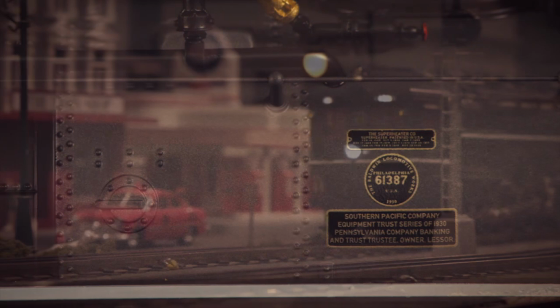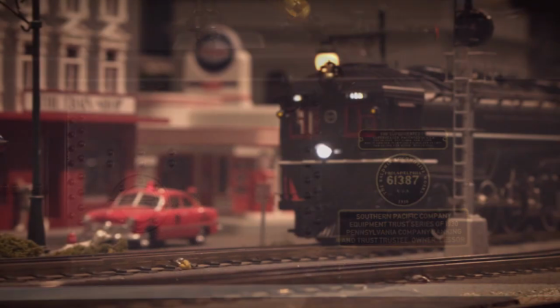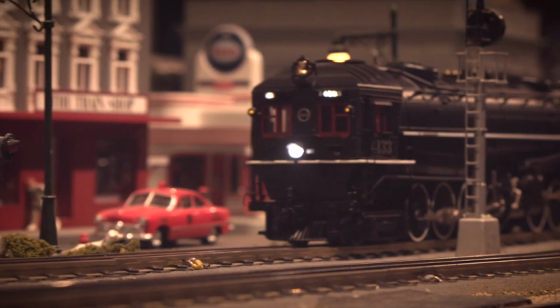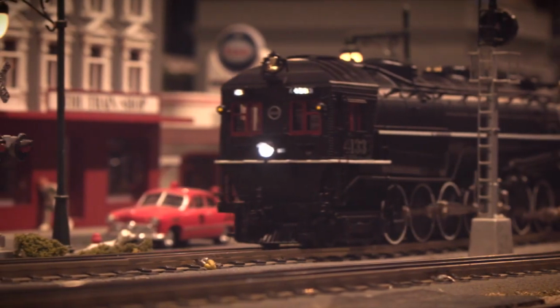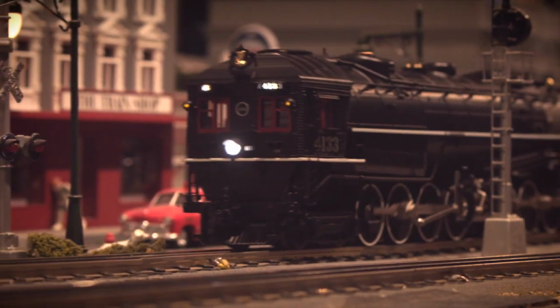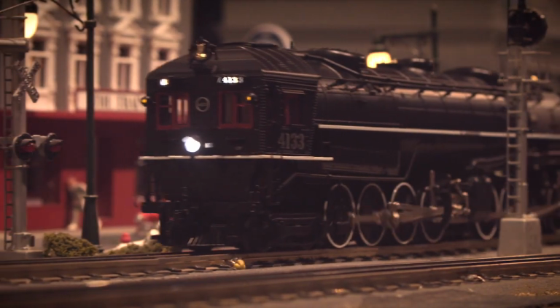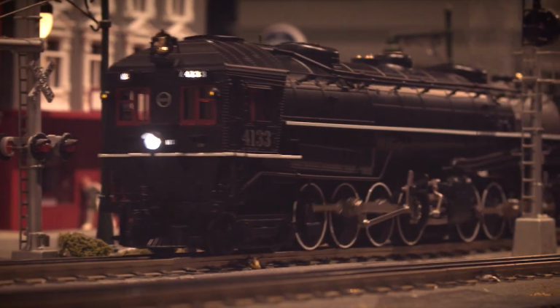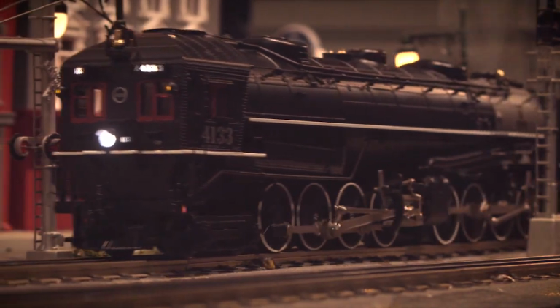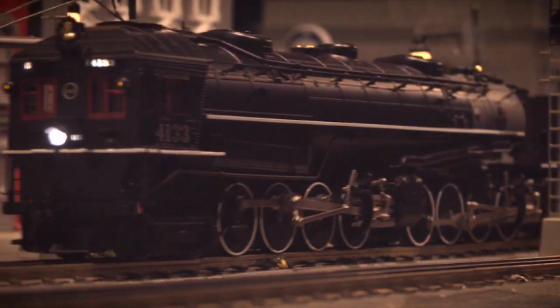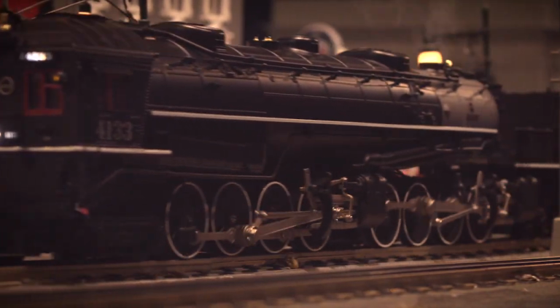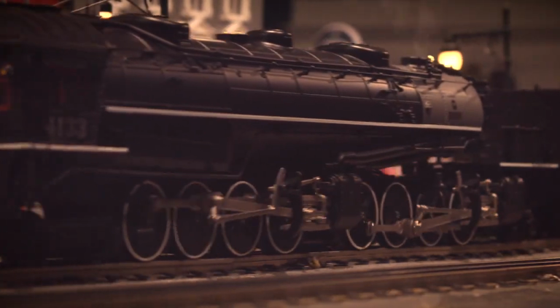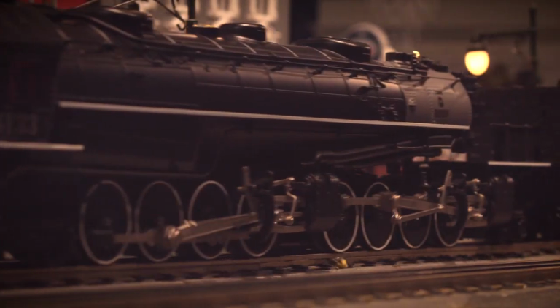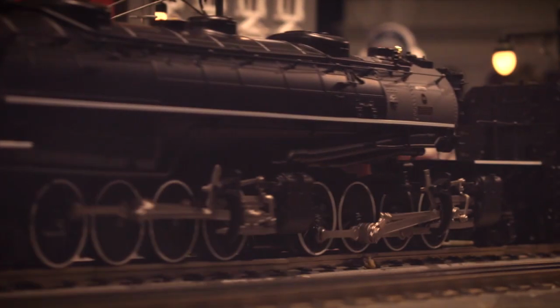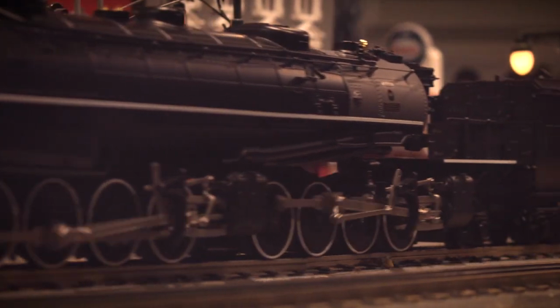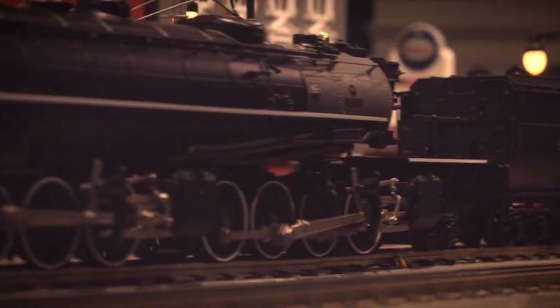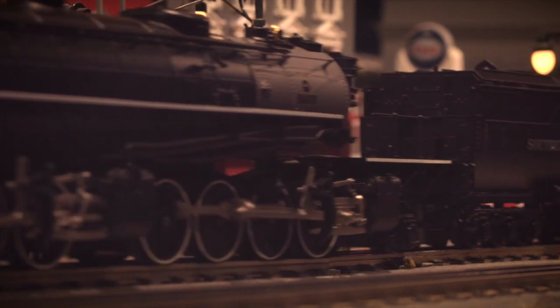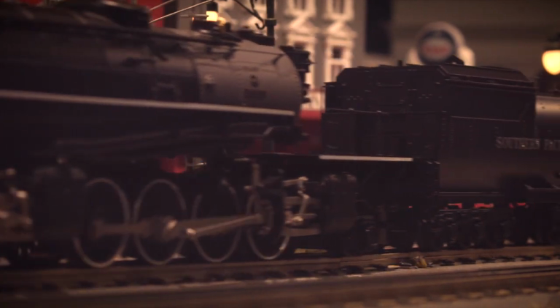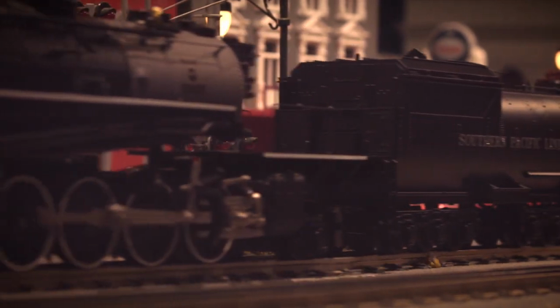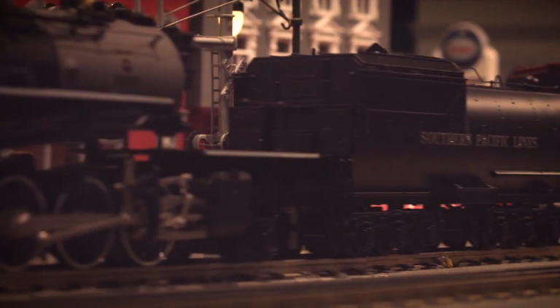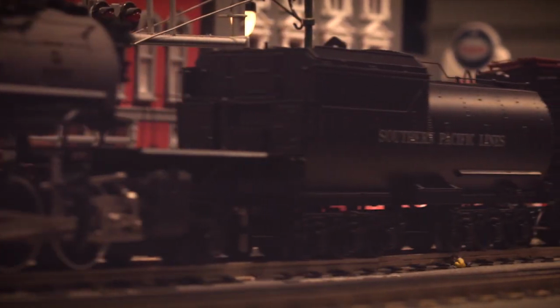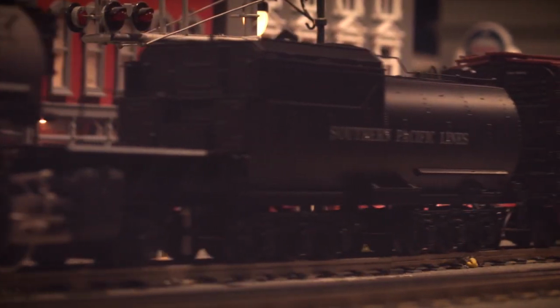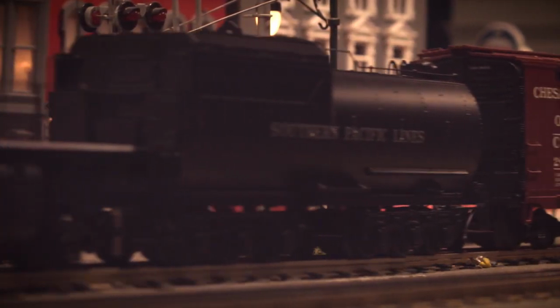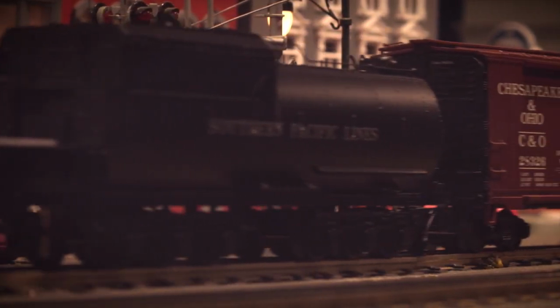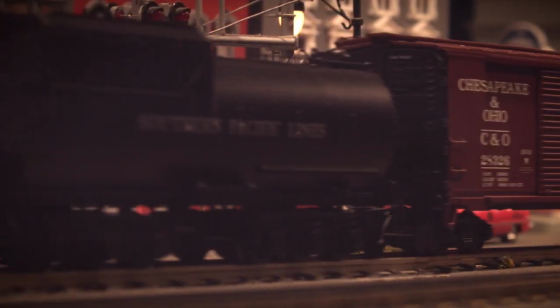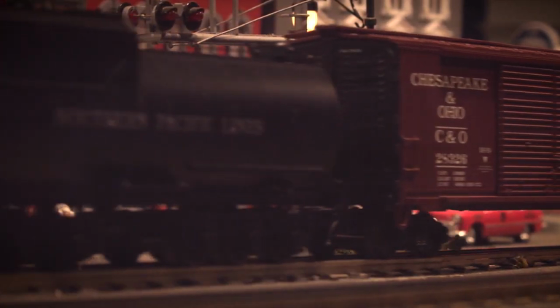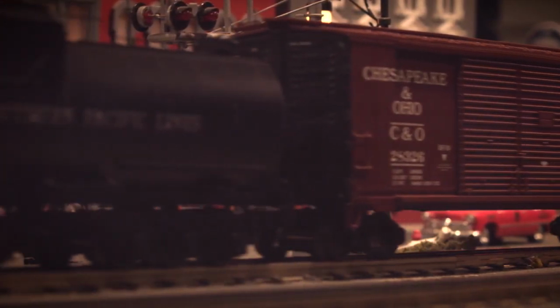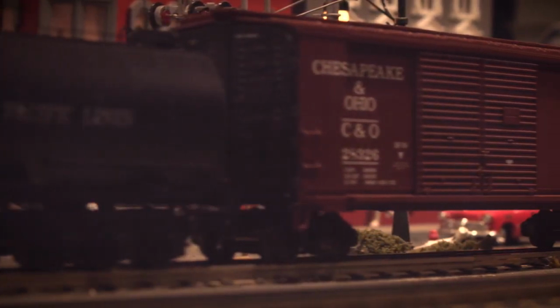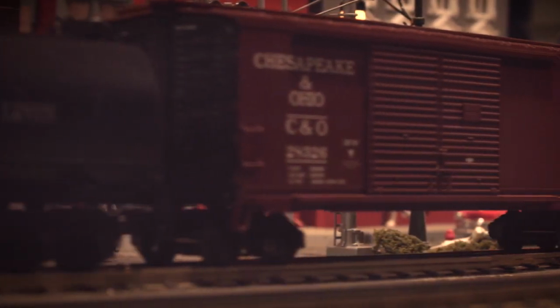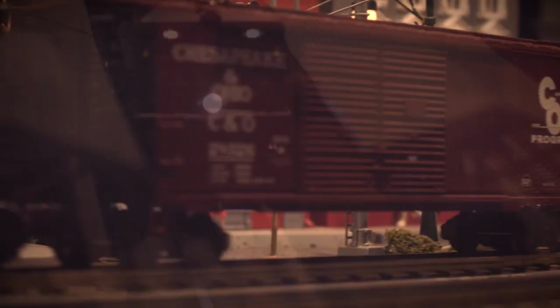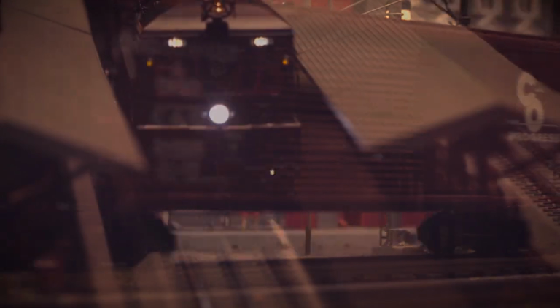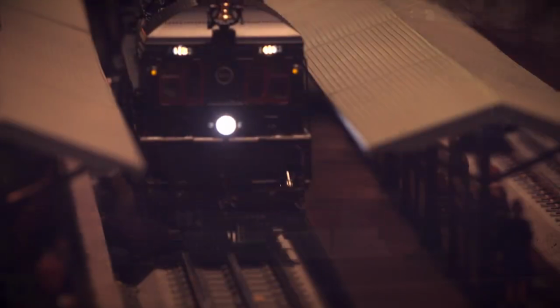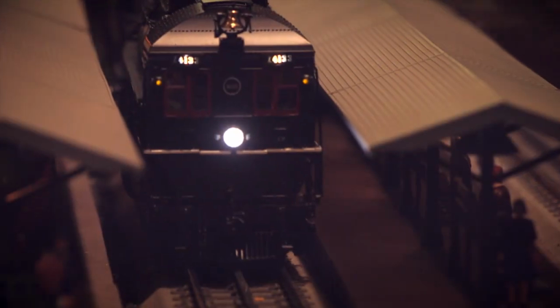Other standard features on the model include metal handrails, whistle and bell, and wheels and axles, as well as hand-painted cab figures, operational driving rods, and prototypical Rule 17 lighting.